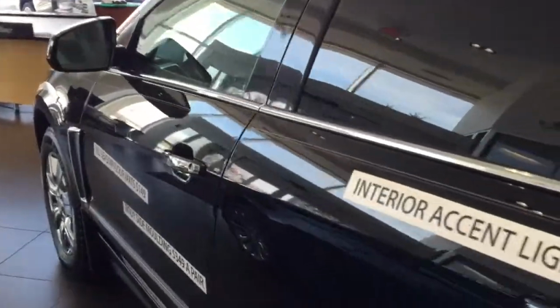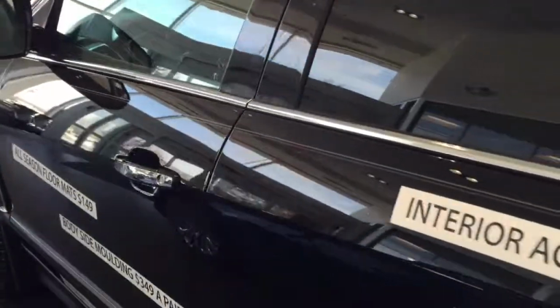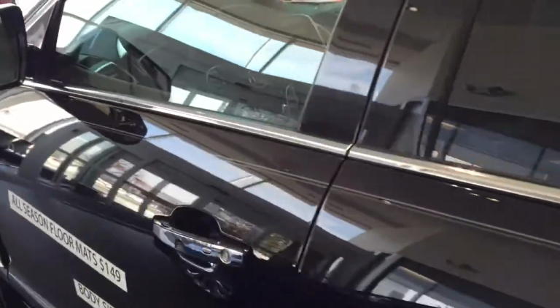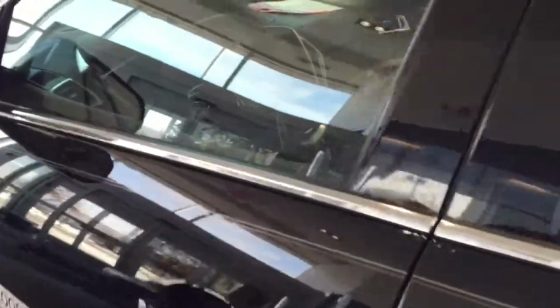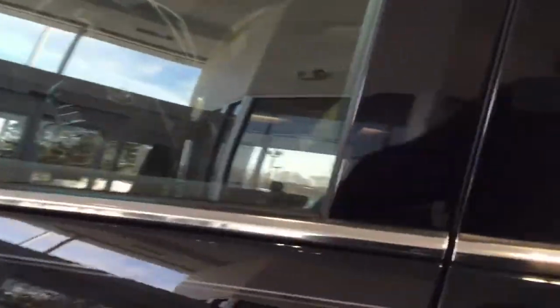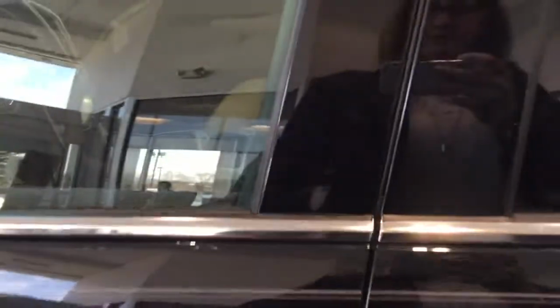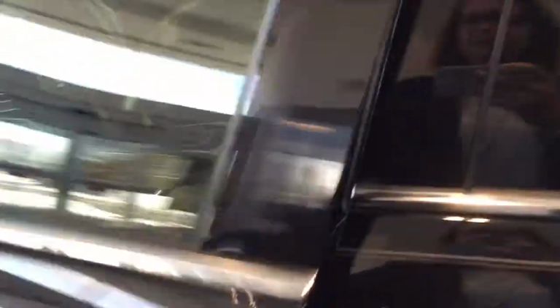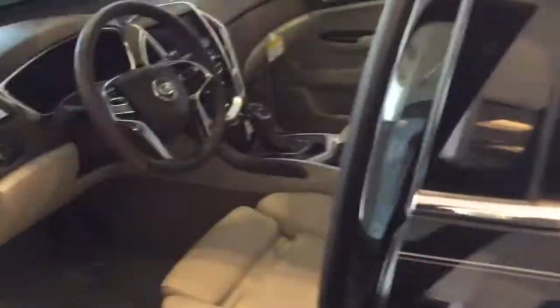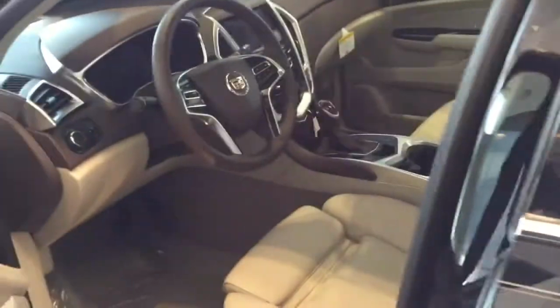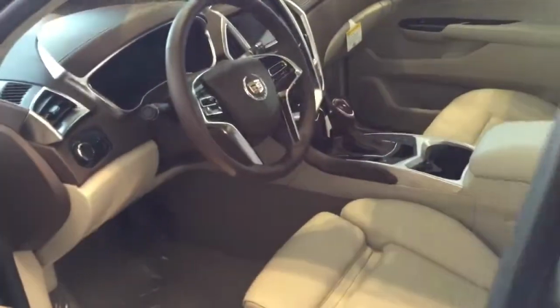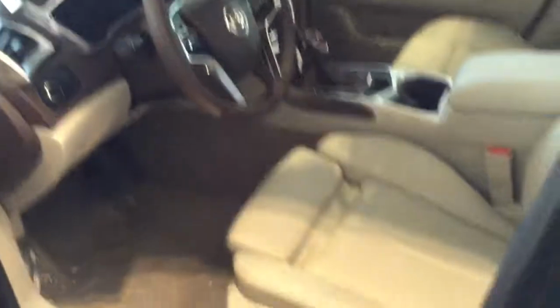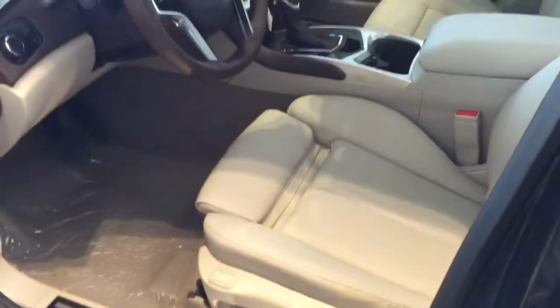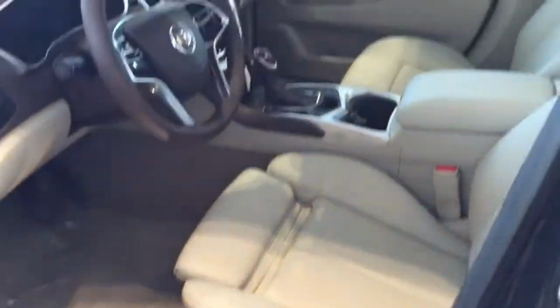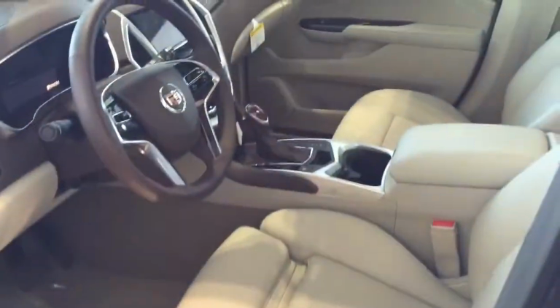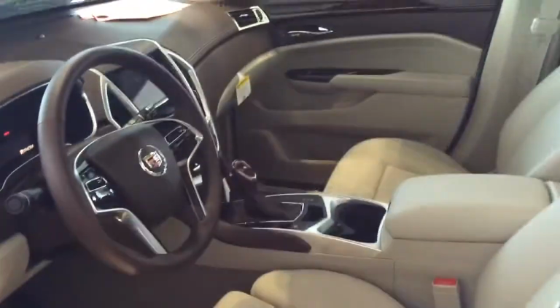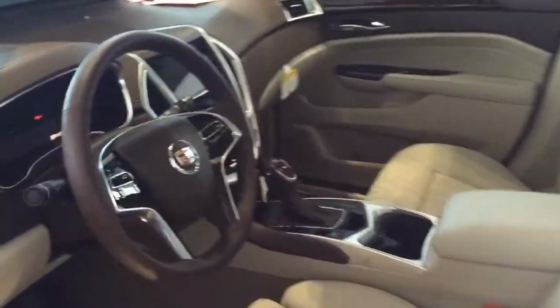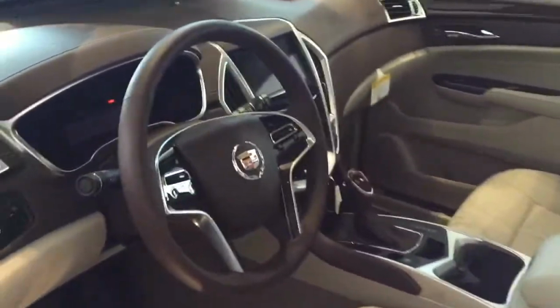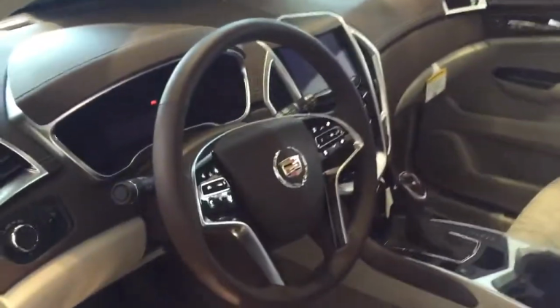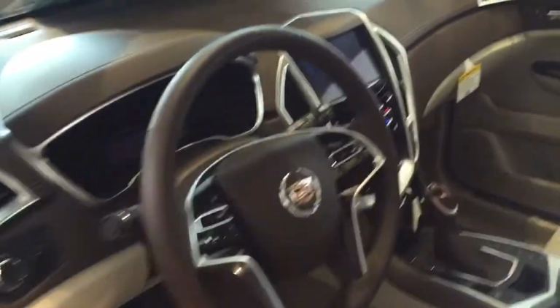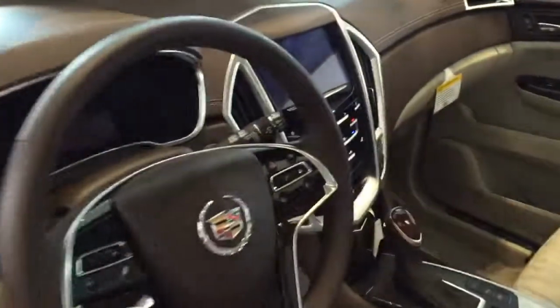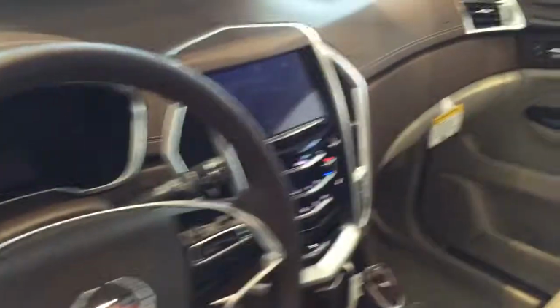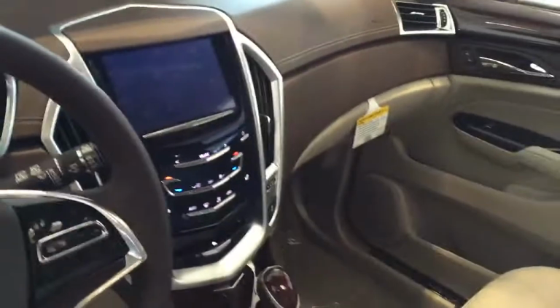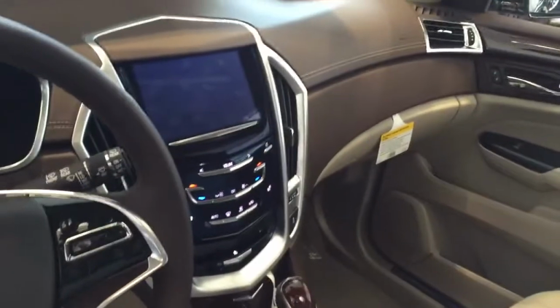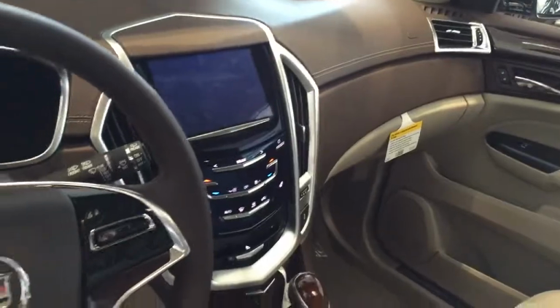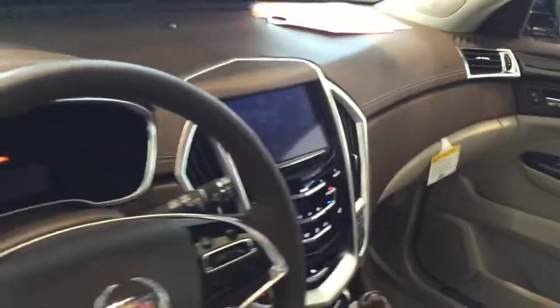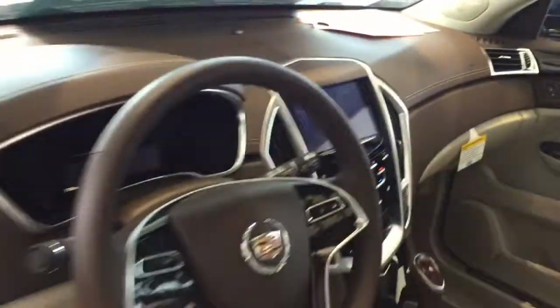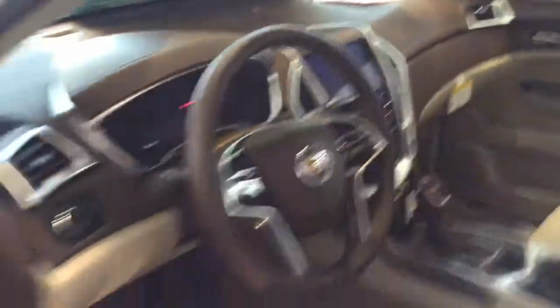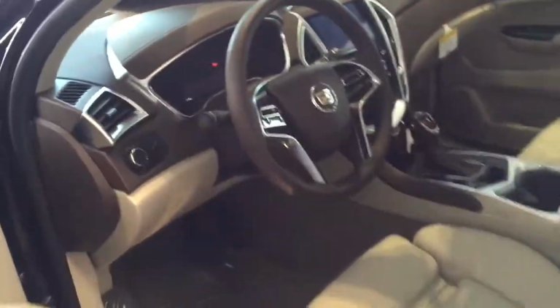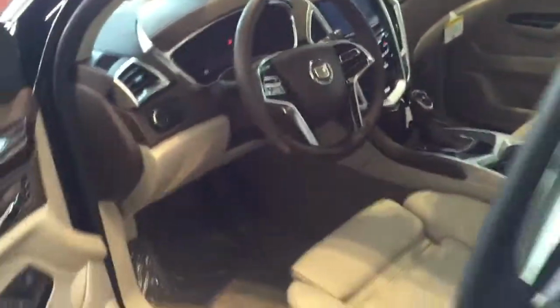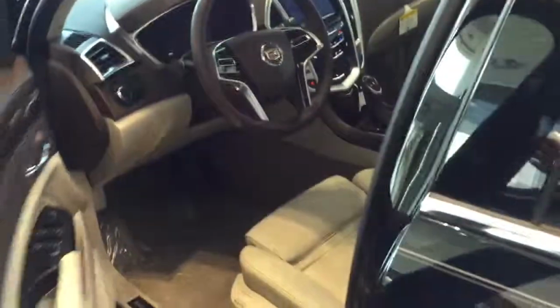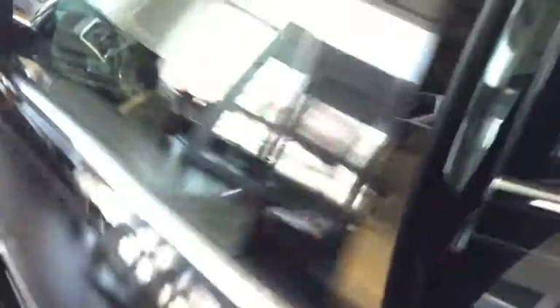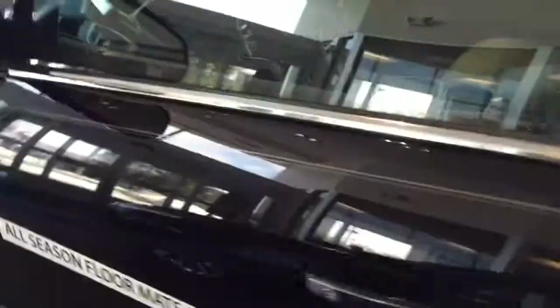Let me show you the interior really quickly. You can see this vehicle has a great shale interior with brownstone accents, and that CUE screen there is going to have your navigation, backup camera, and a lot of those really nice features I previously discussed.